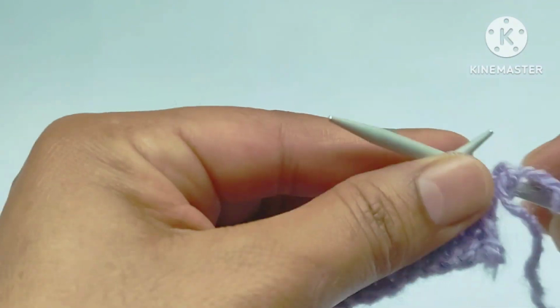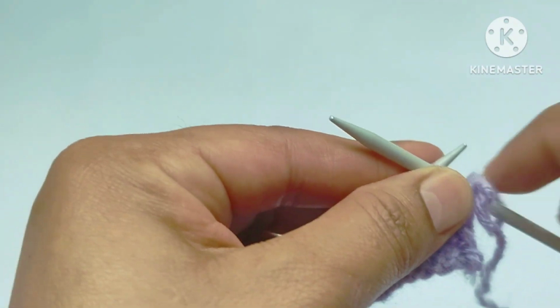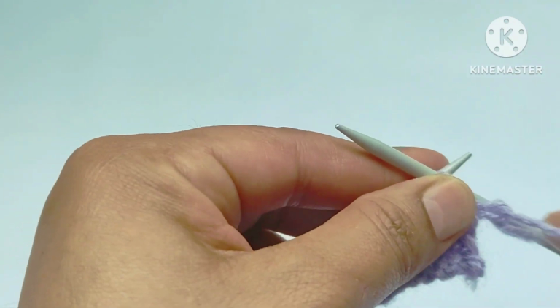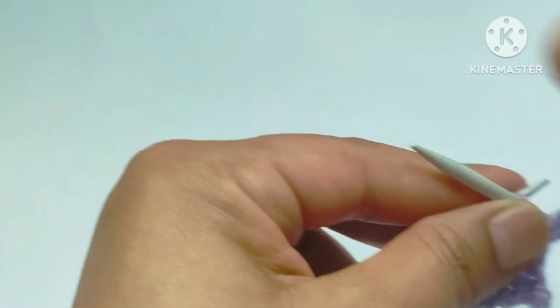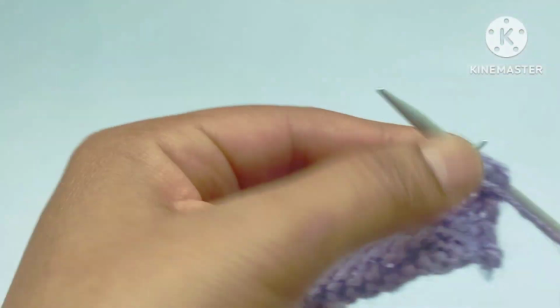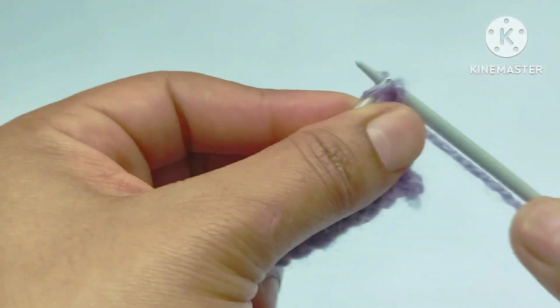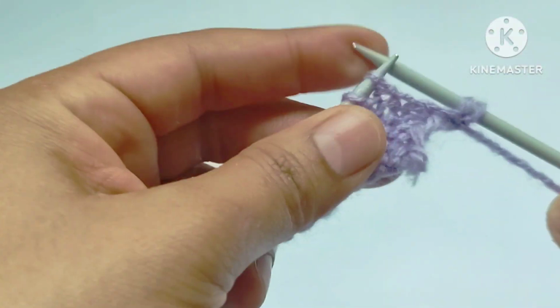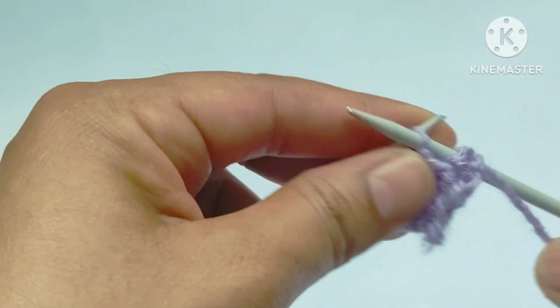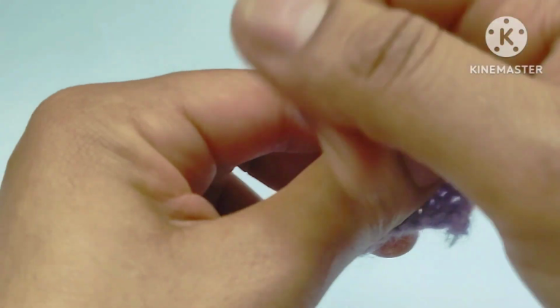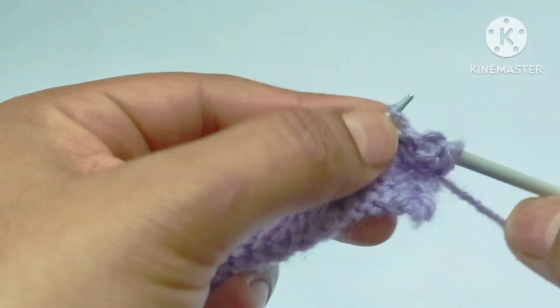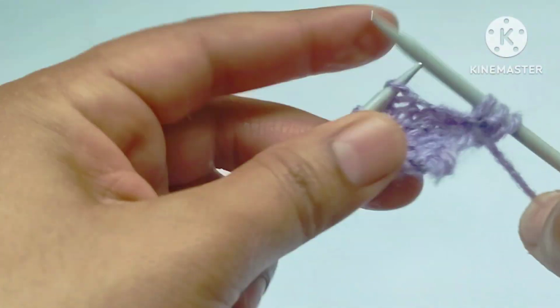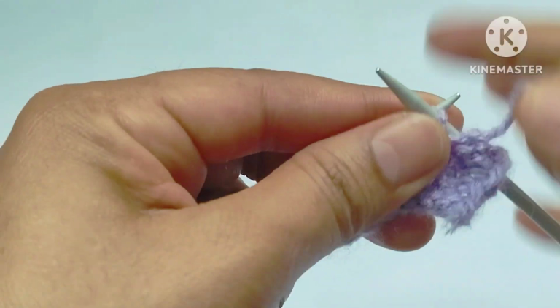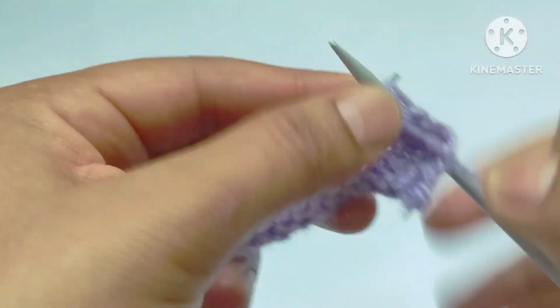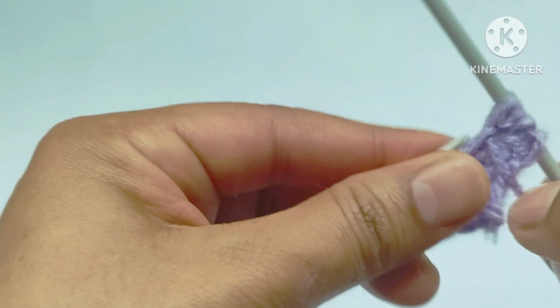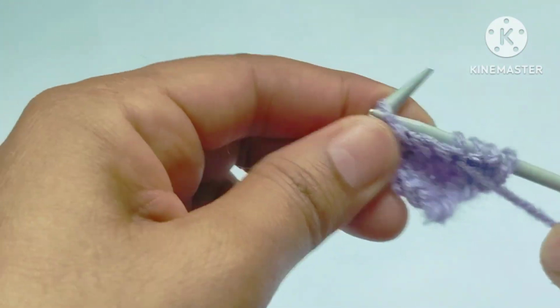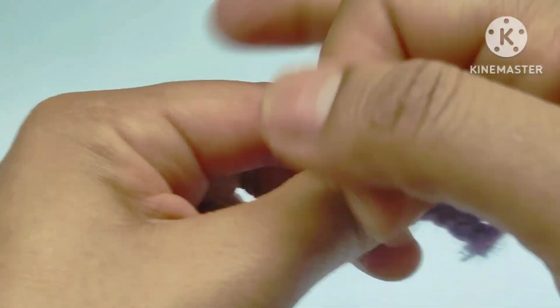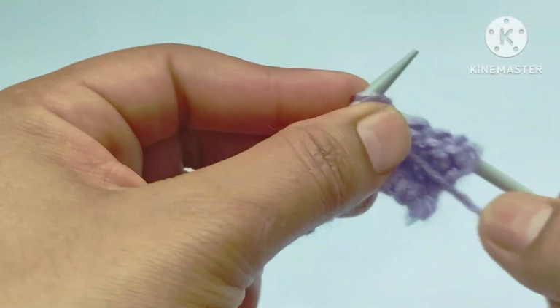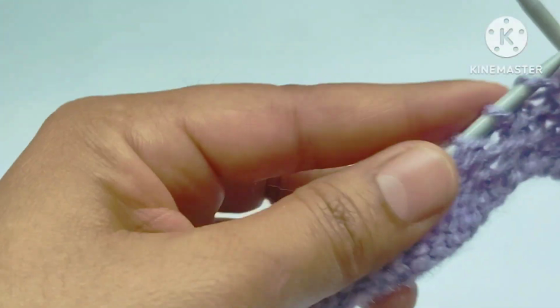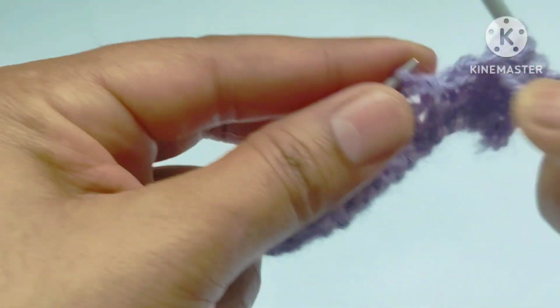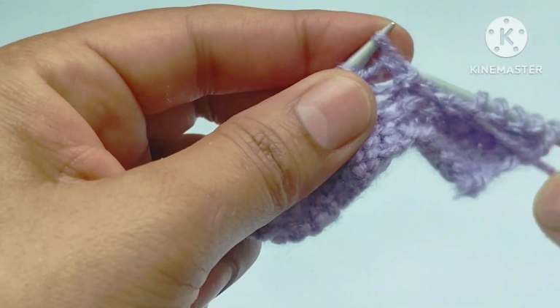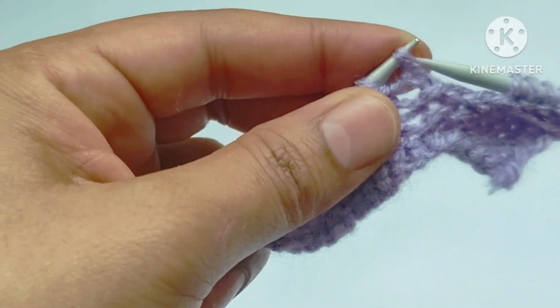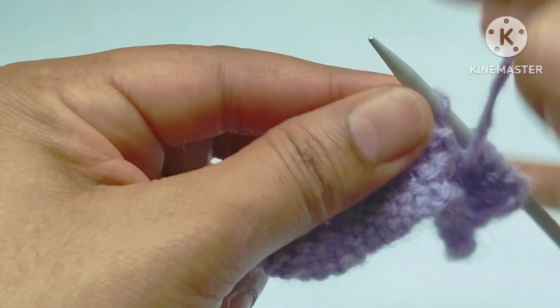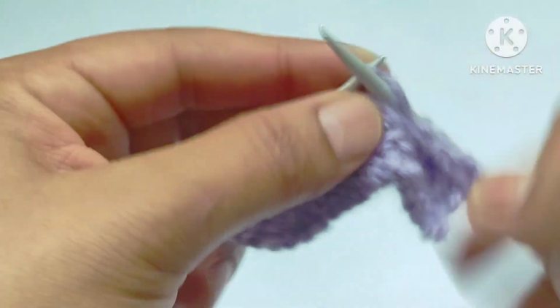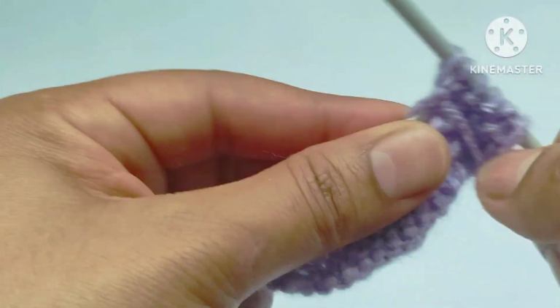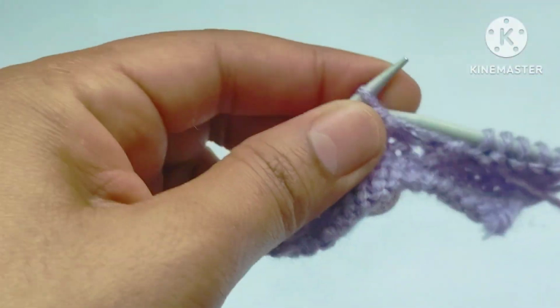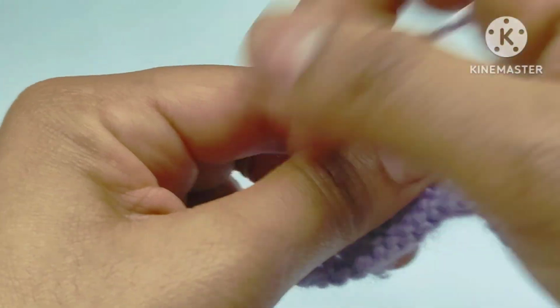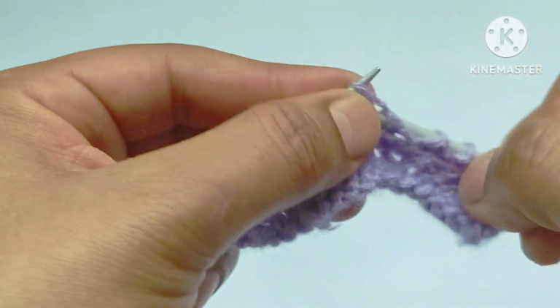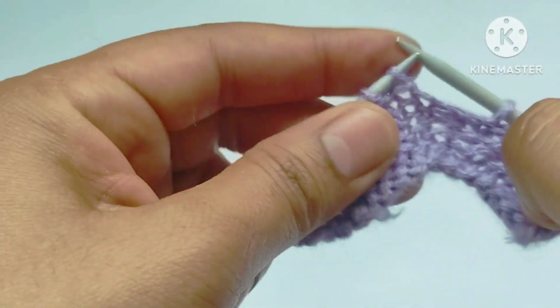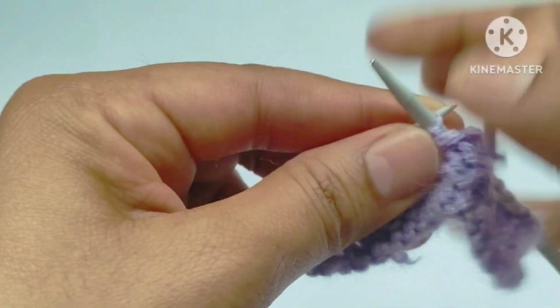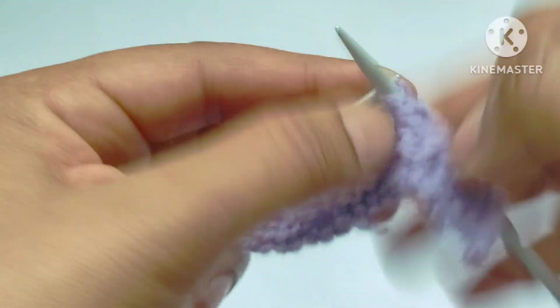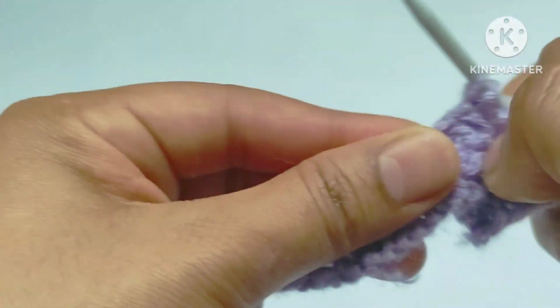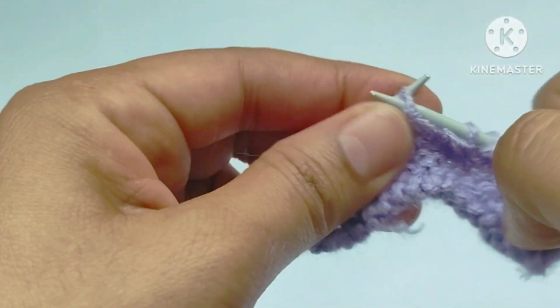Sixth row: slip the edge stitch, then purl all the stitches across the sixth row. Let's complete this row by purling all the stitches.